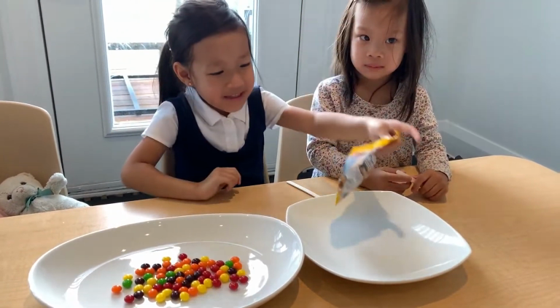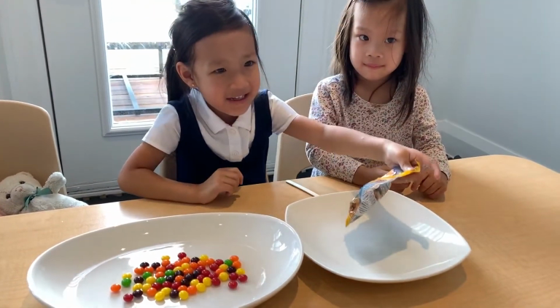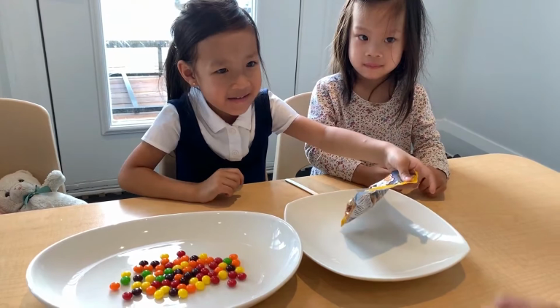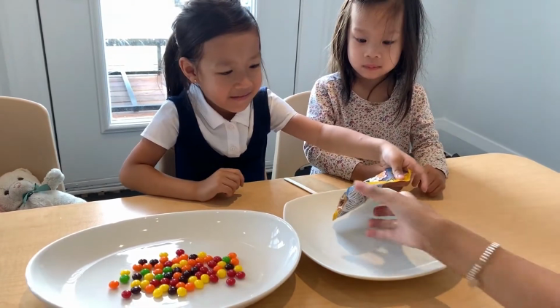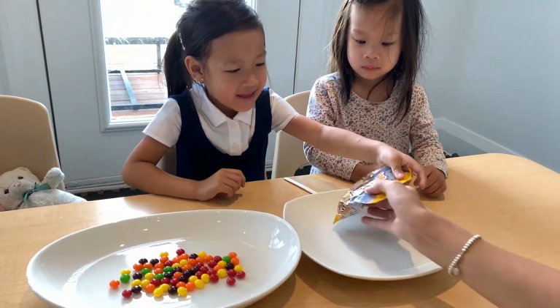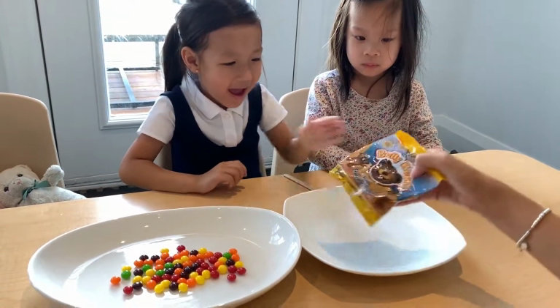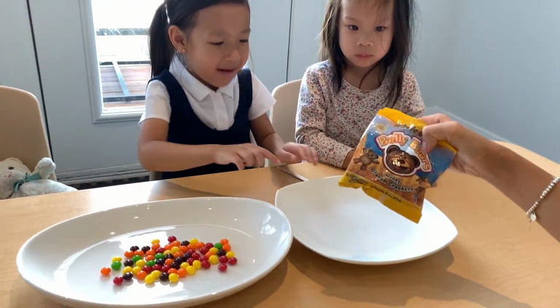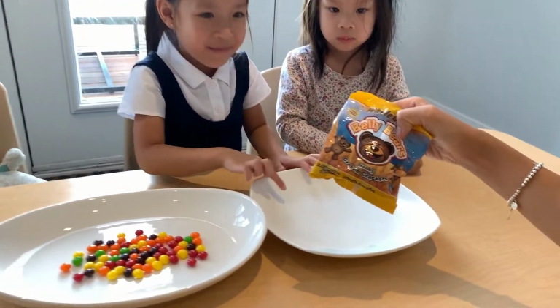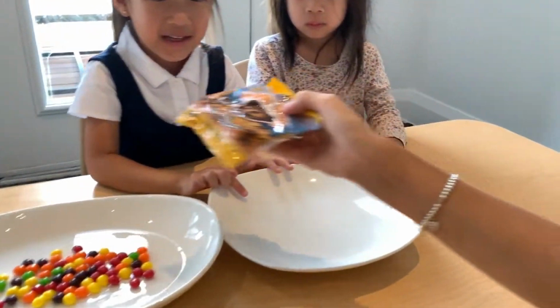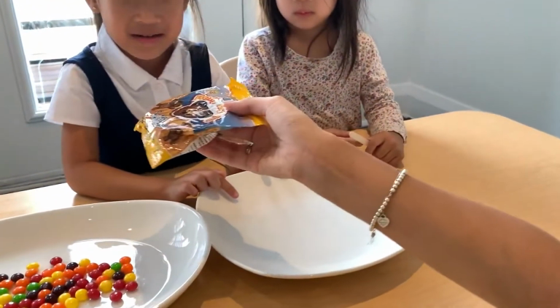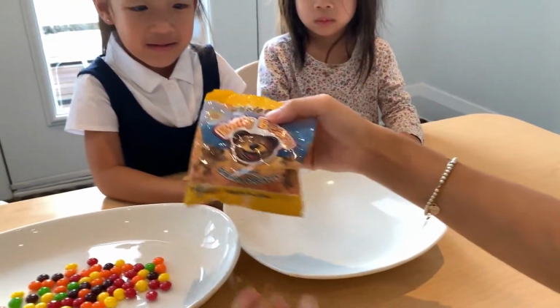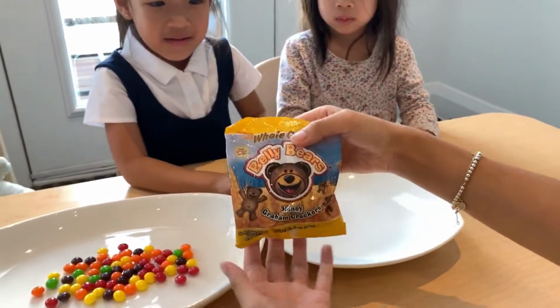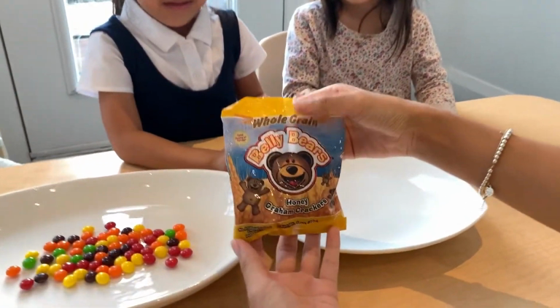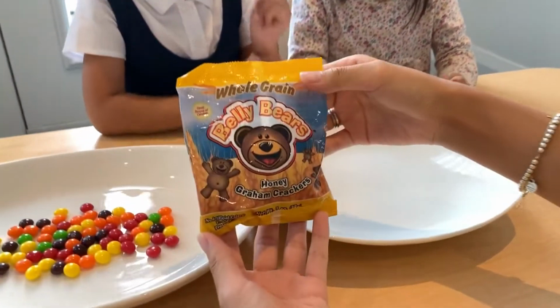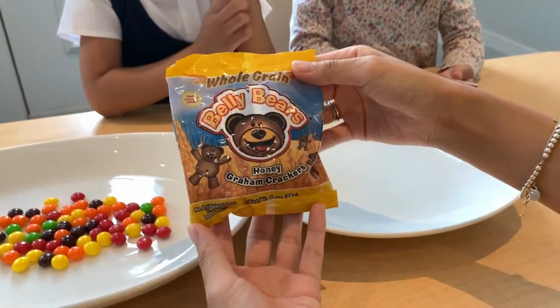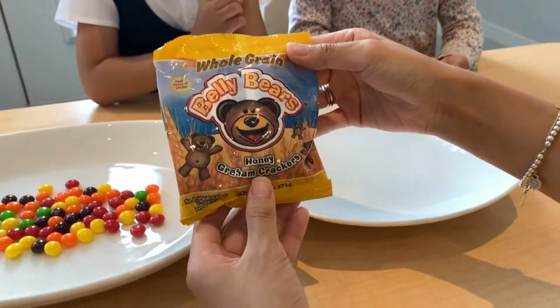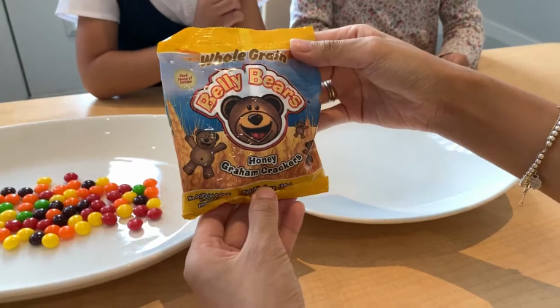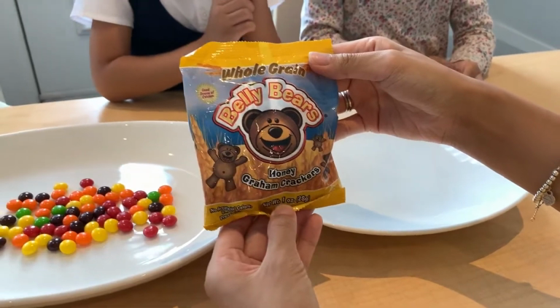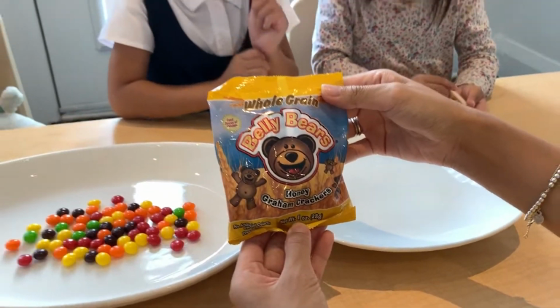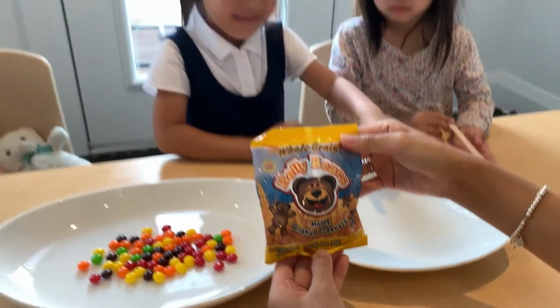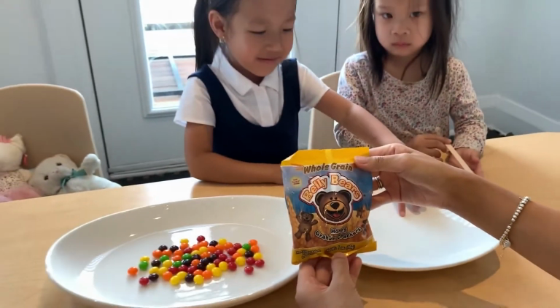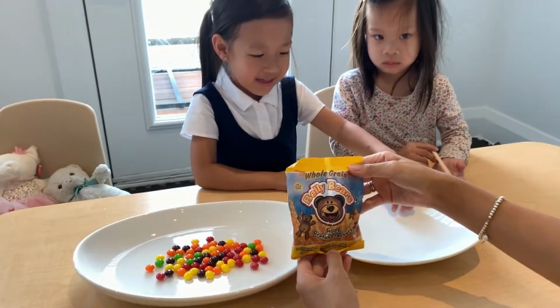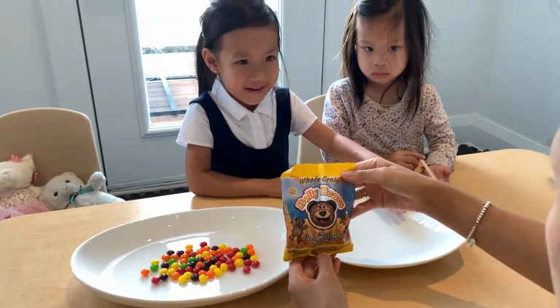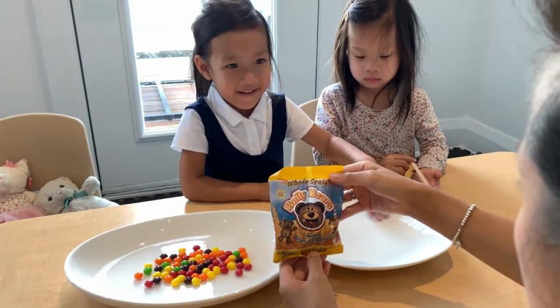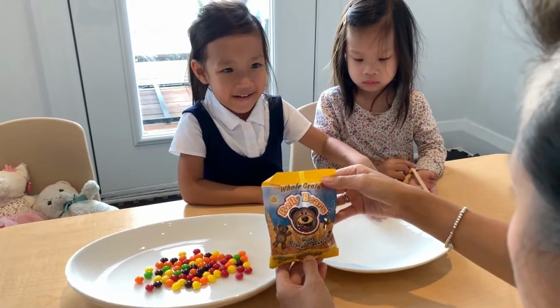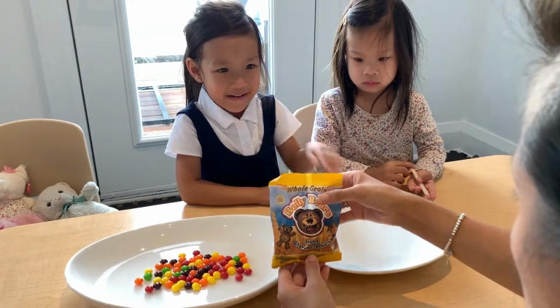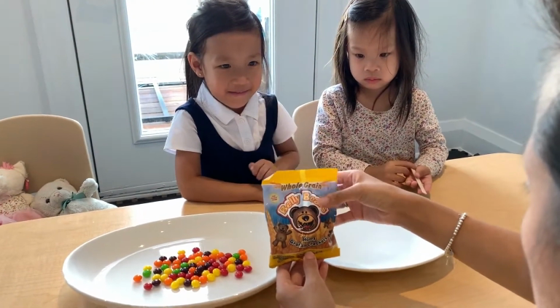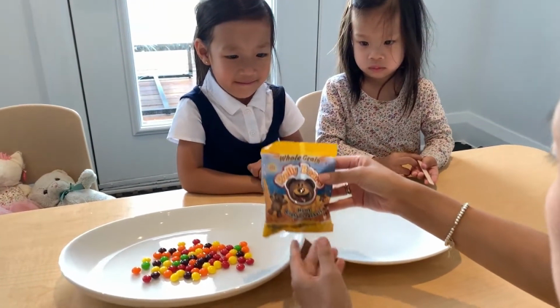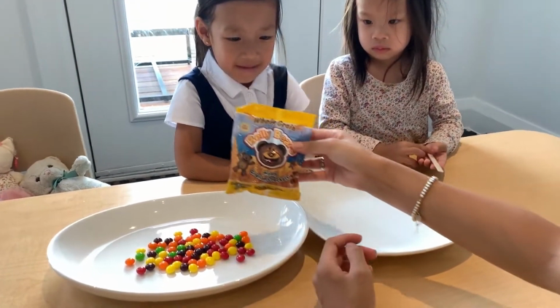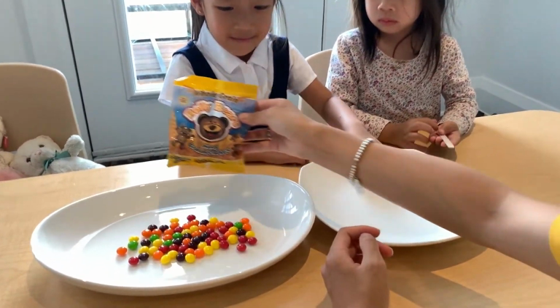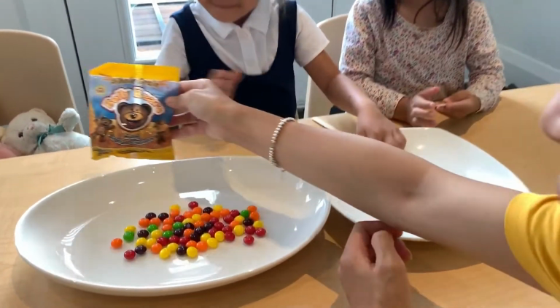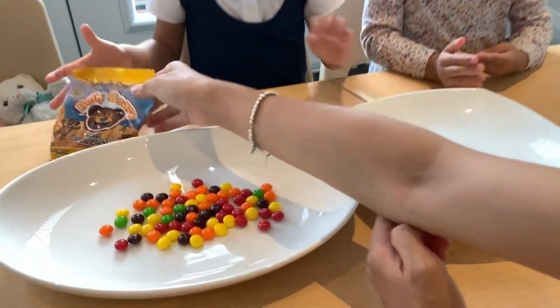What is that? Cookies? Yeah. Well, that's not part of the experiment. Oh, your school gave you this? Yeah, honey graham crackers. That sounds healthy. Whole grain. Okay, well, we'll try to eat that later.